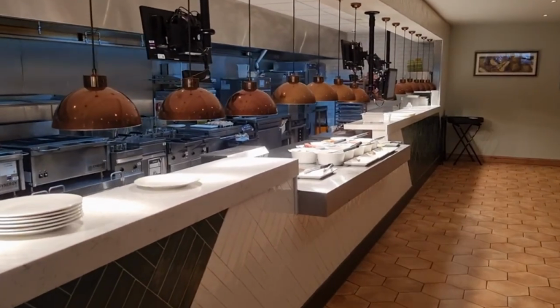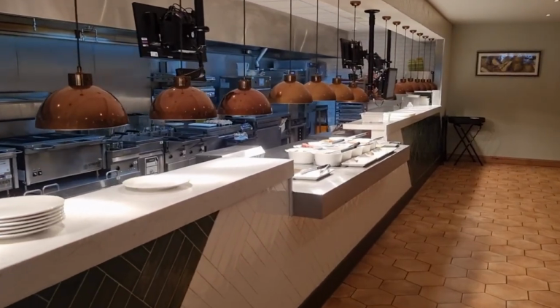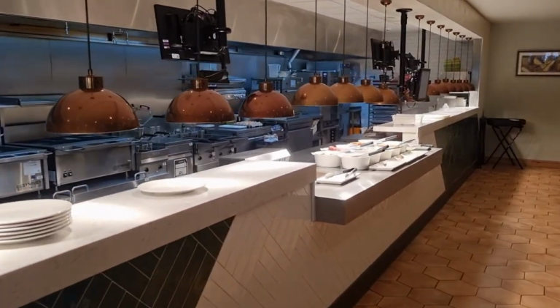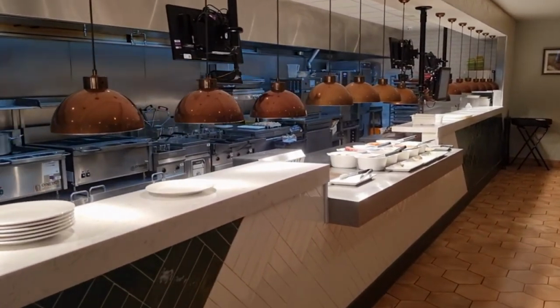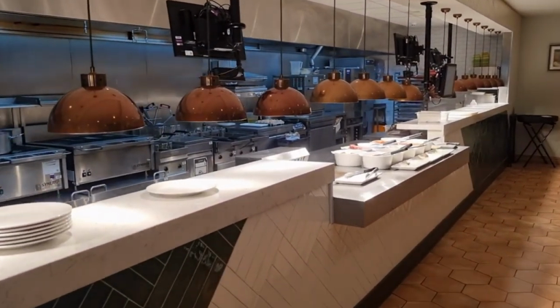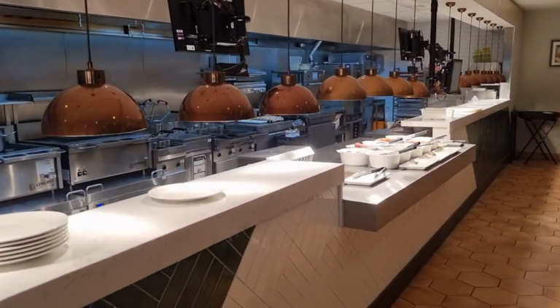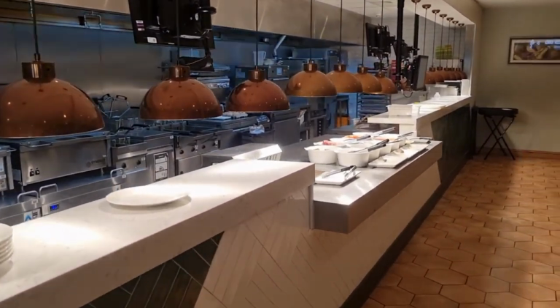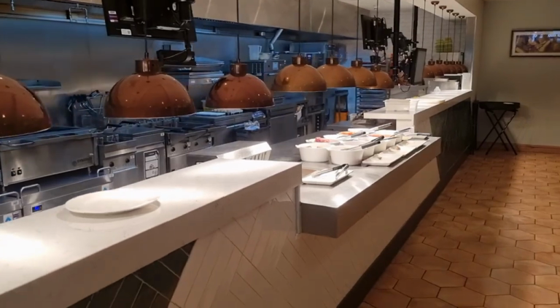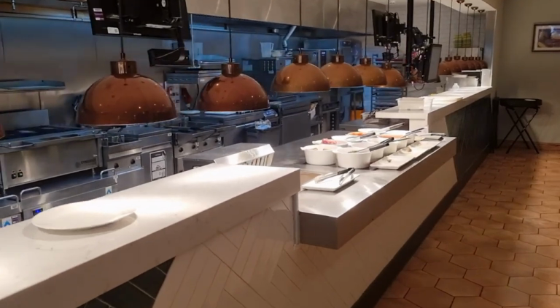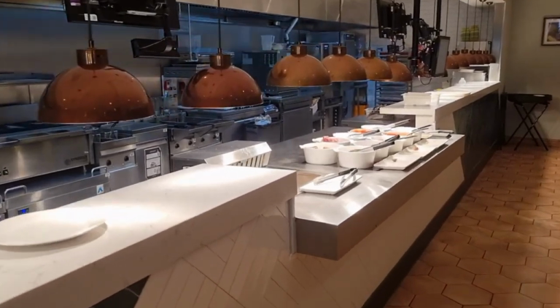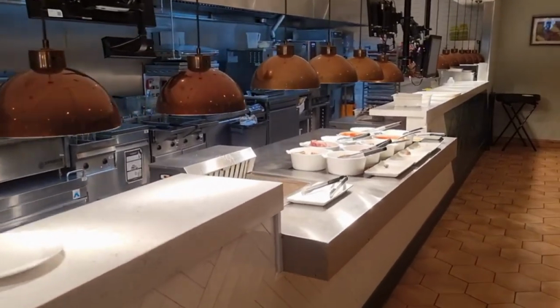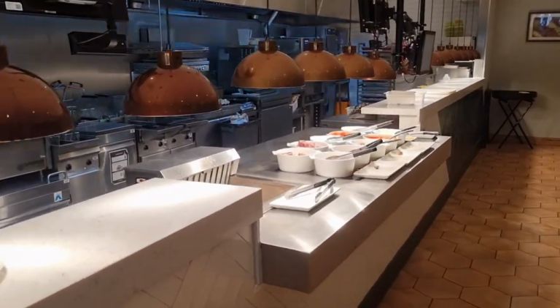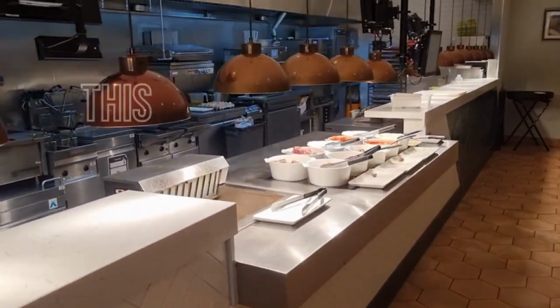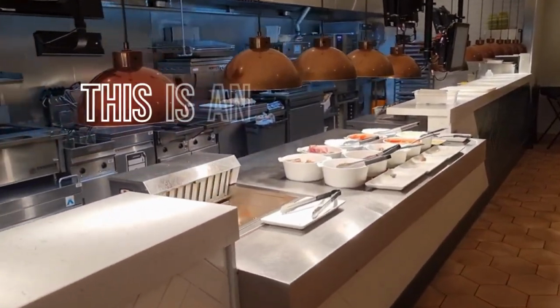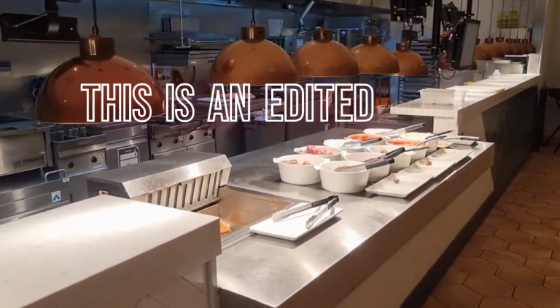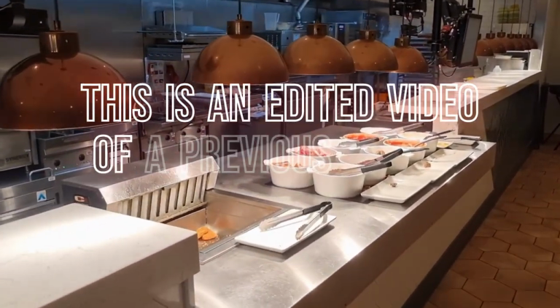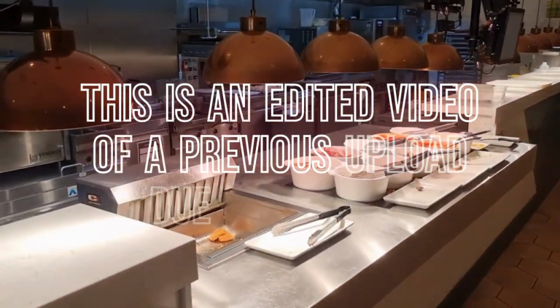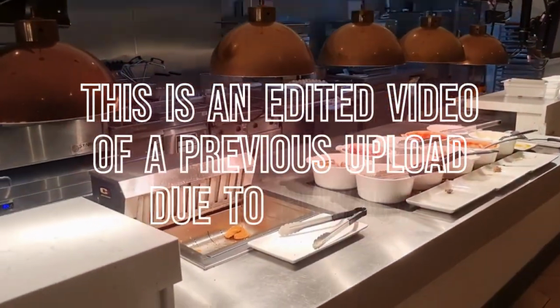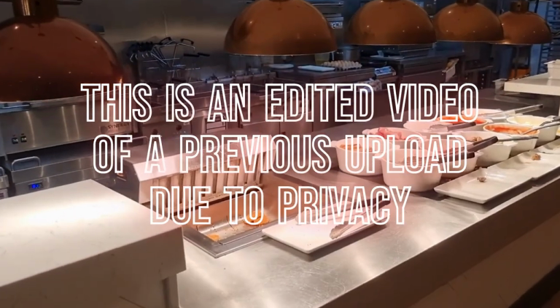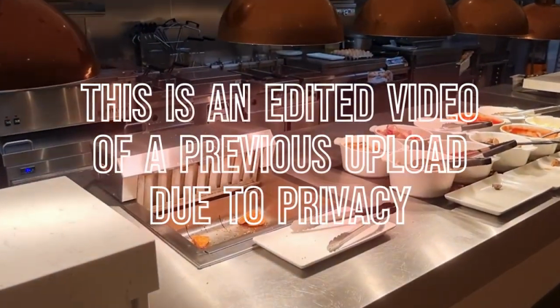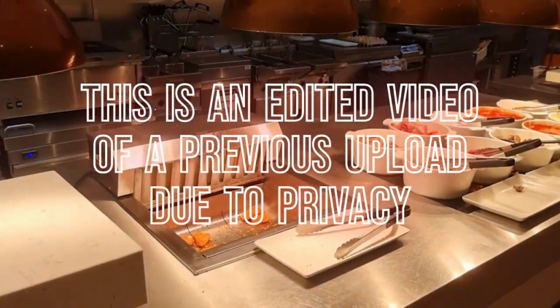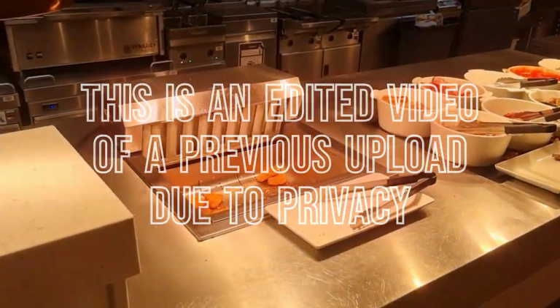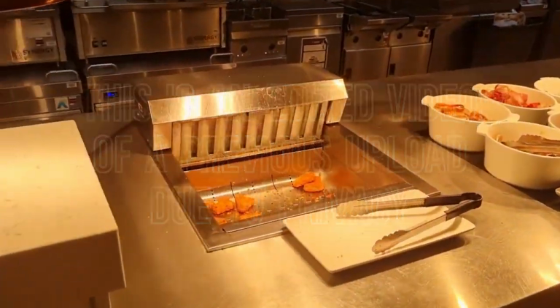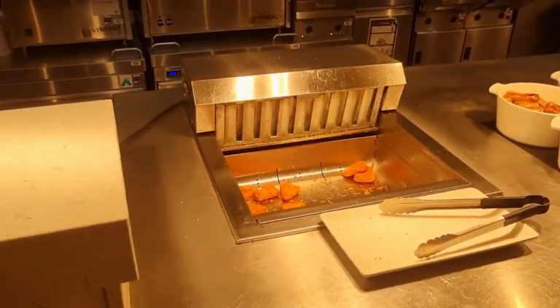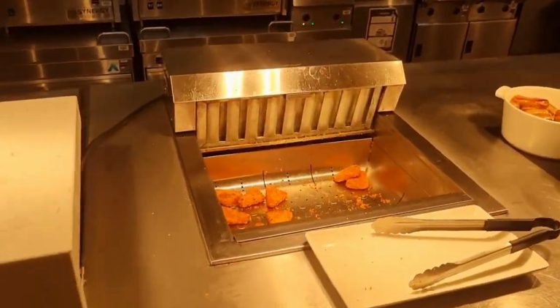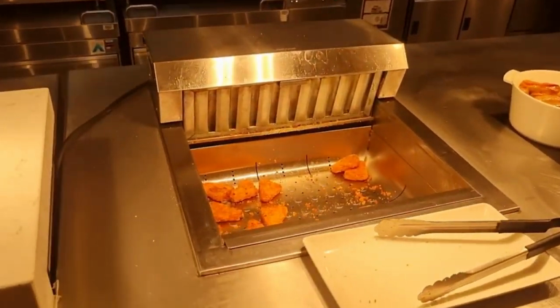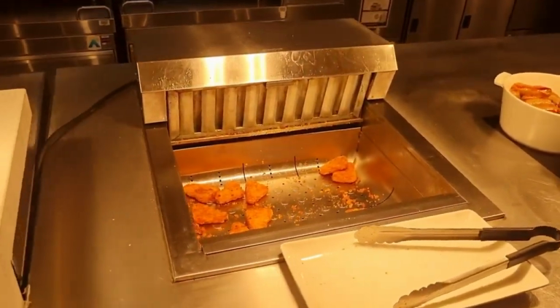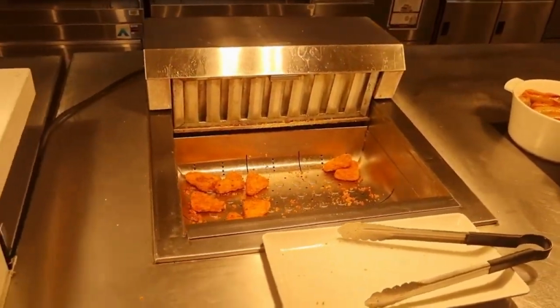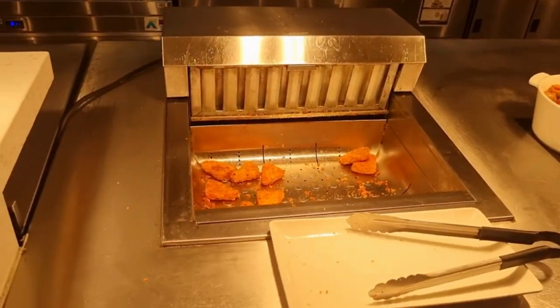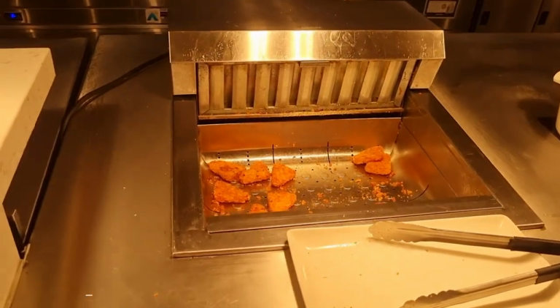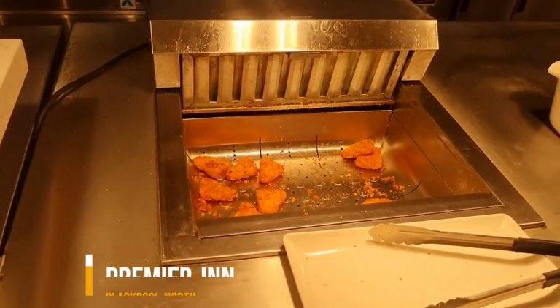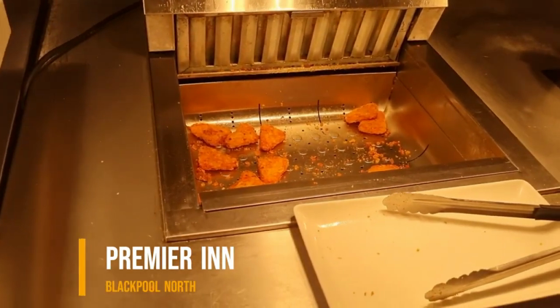Hello viewers, we're at the Premier Inn North in Blackpool. Let's check out the breakfast selection. Breakfast is £9.99 here for the hot breakfast, and you can have the continental breakfast for £7.99. I'll let you know my thoughts in just a wee second.